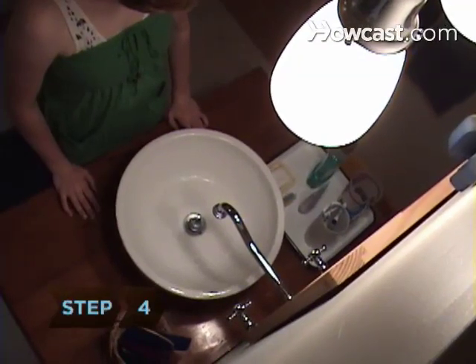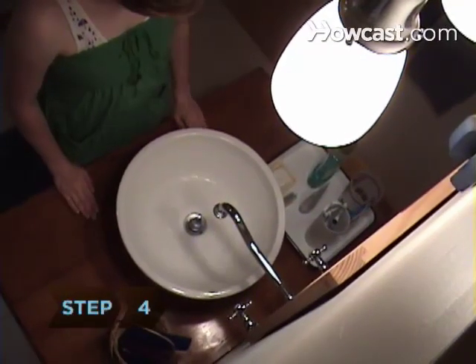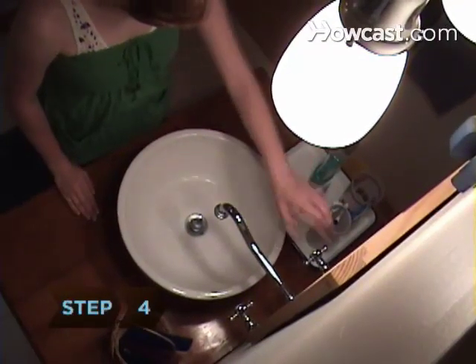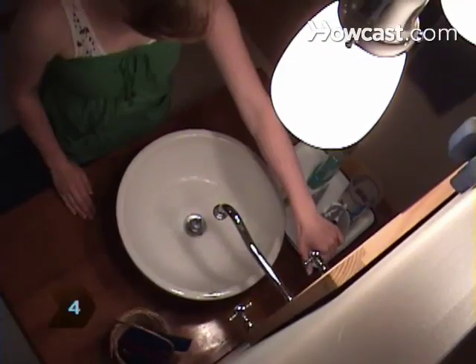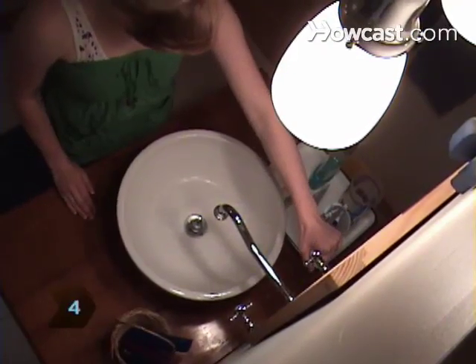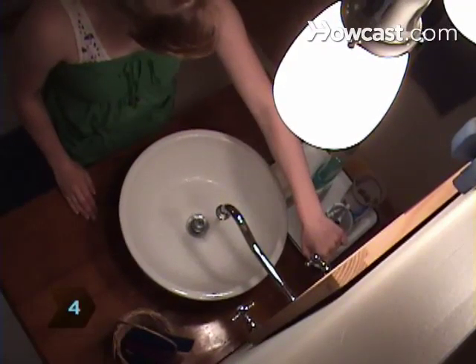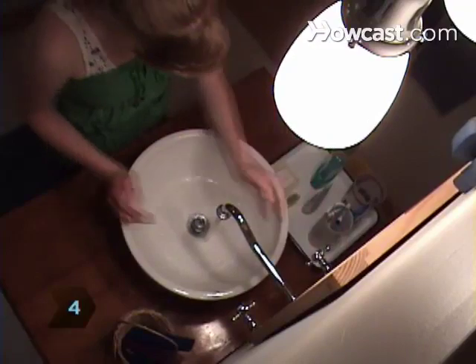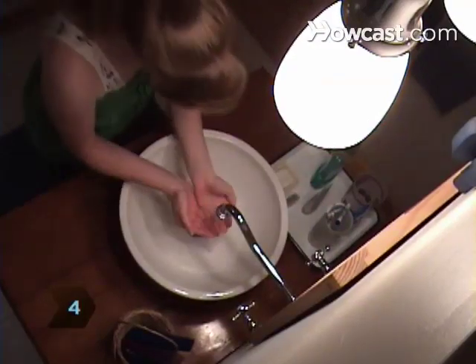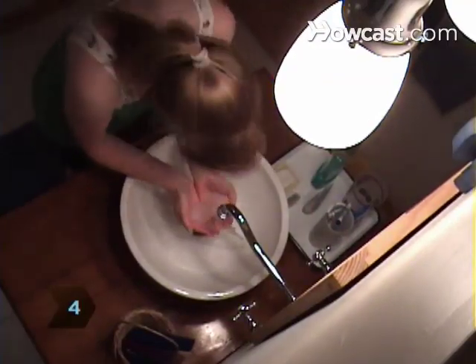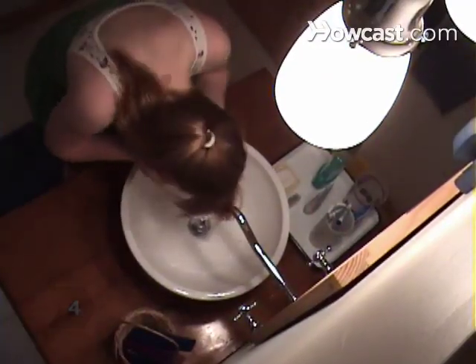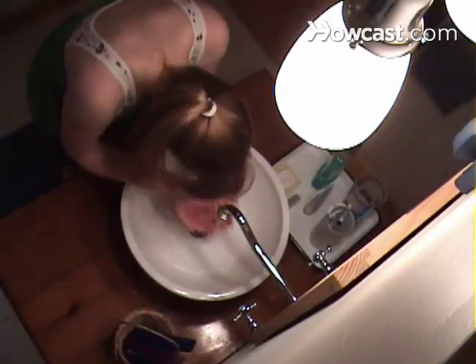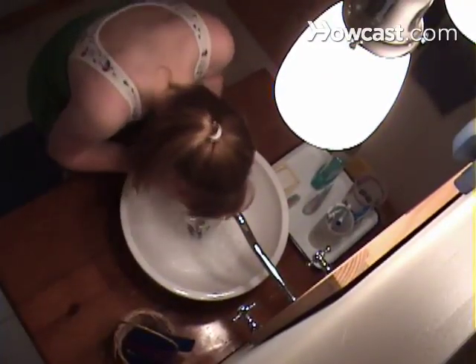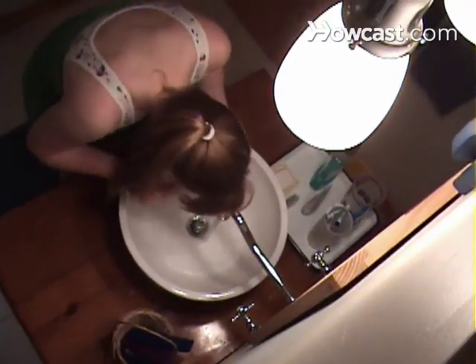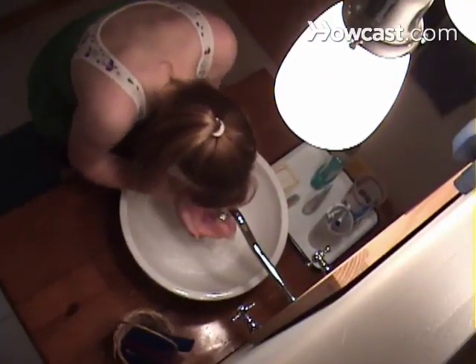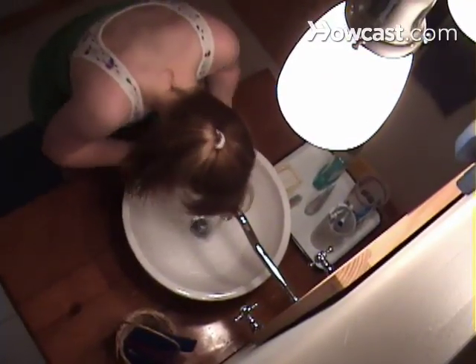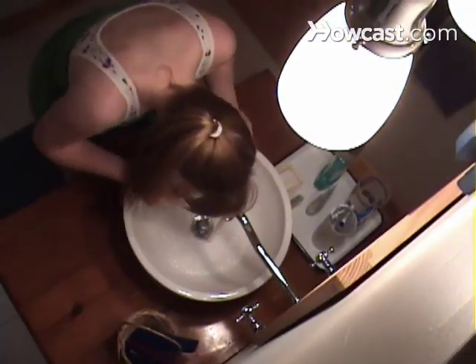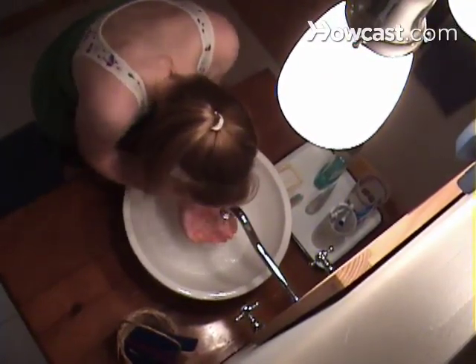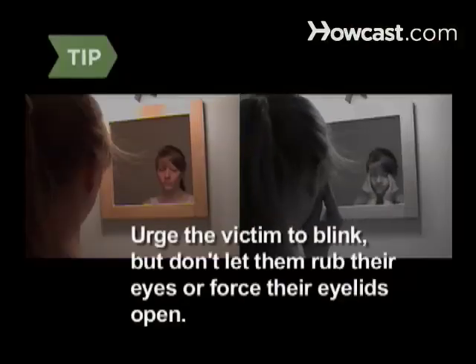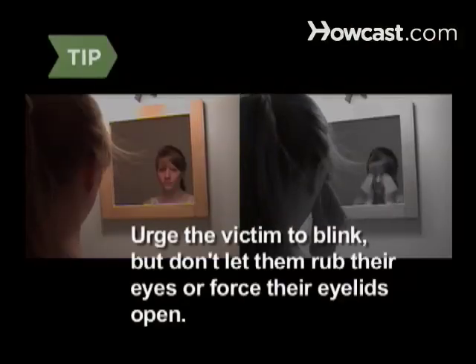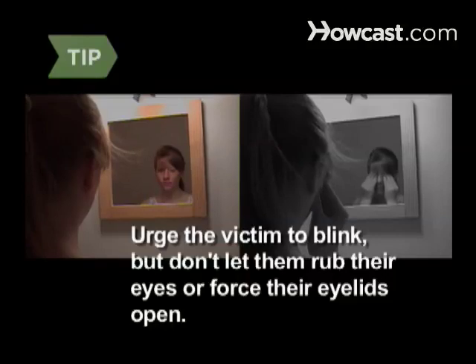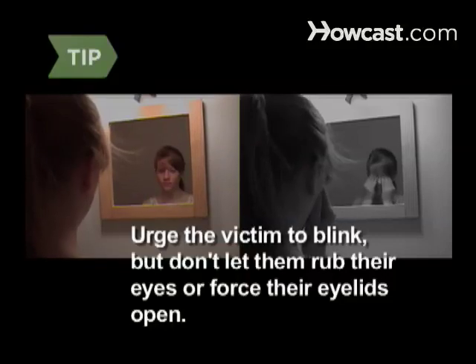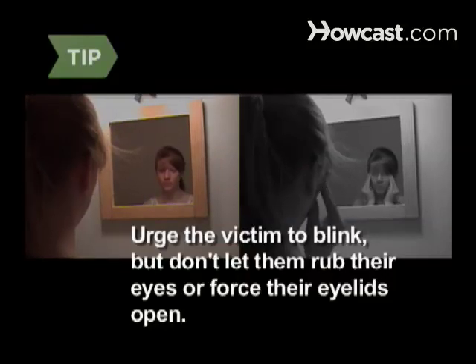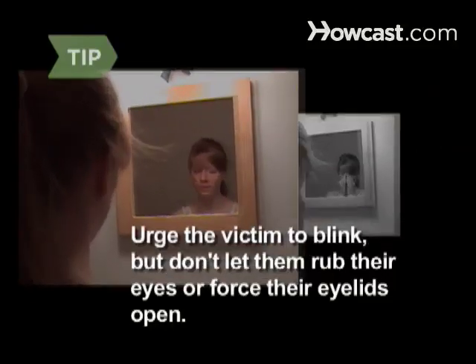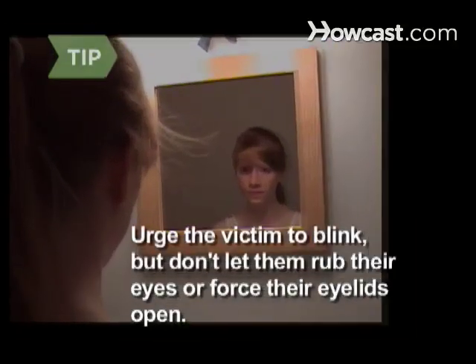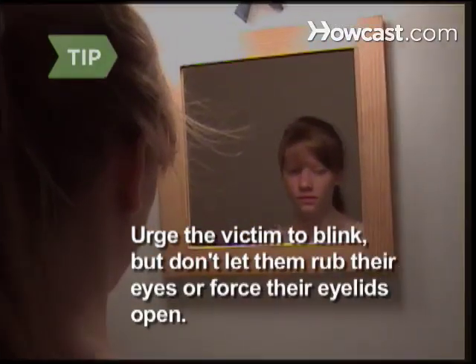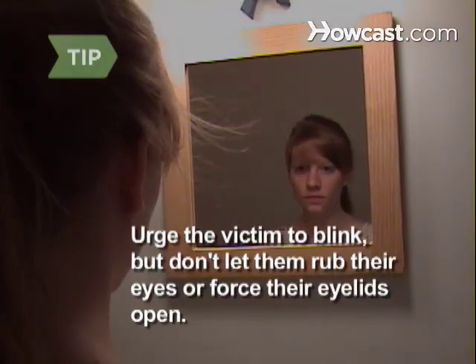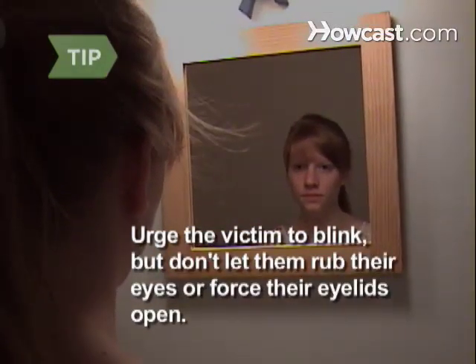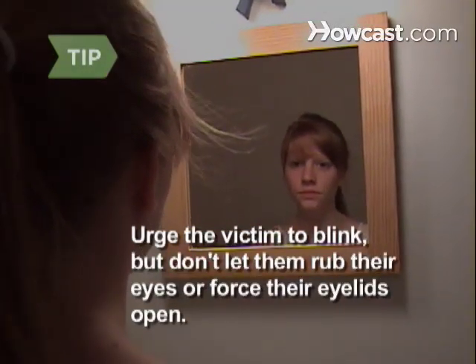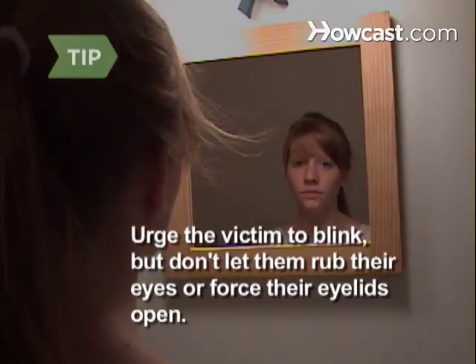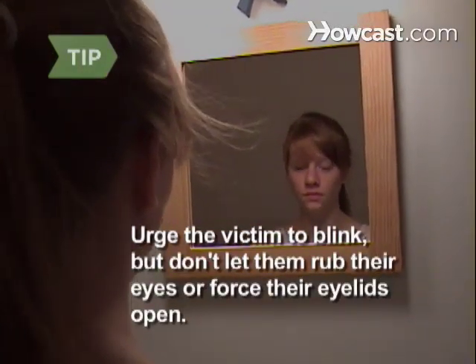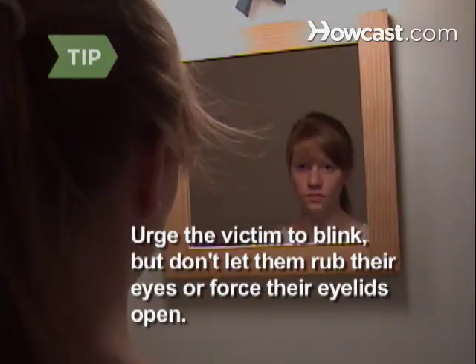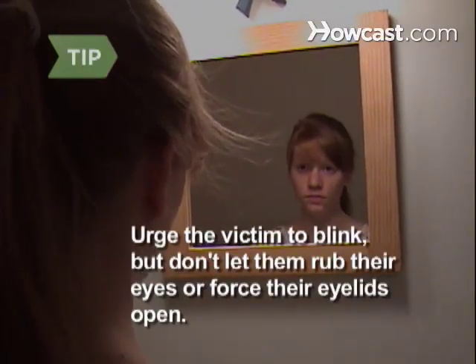Step 4. Protect eyes that have been splashed with a chemical by immediately flooding them with lukewarm water for at least 15 minutes. Urge the victim to blink, but don't let them rub their eyes. Don't force their eyelids open when you are administering water.